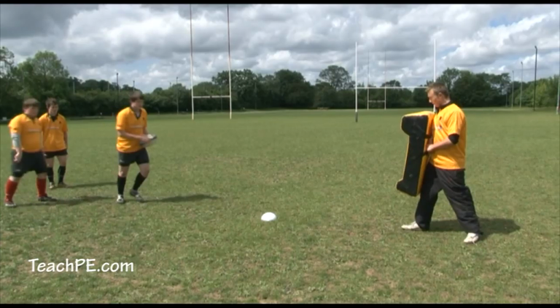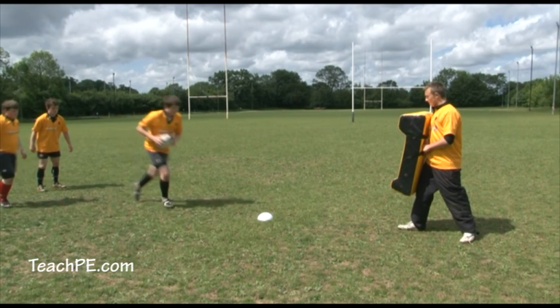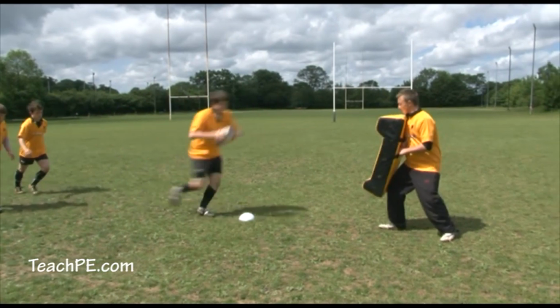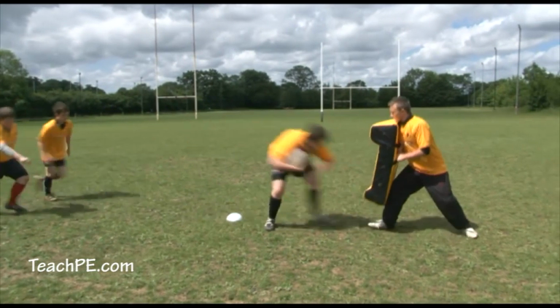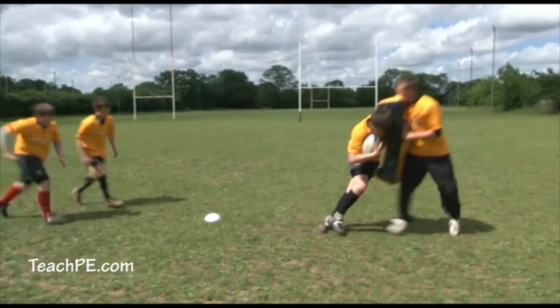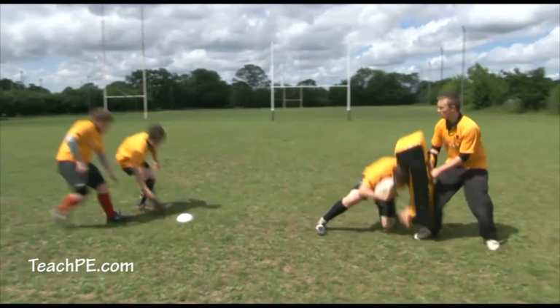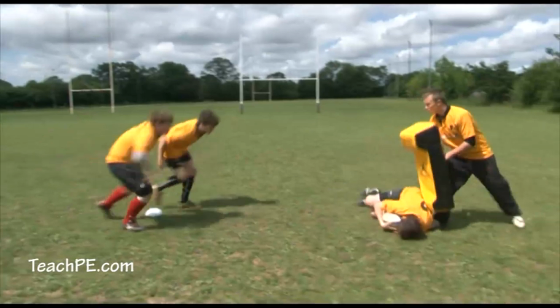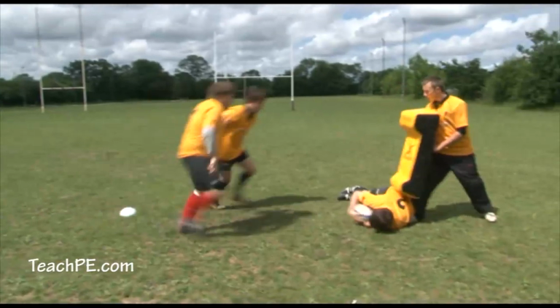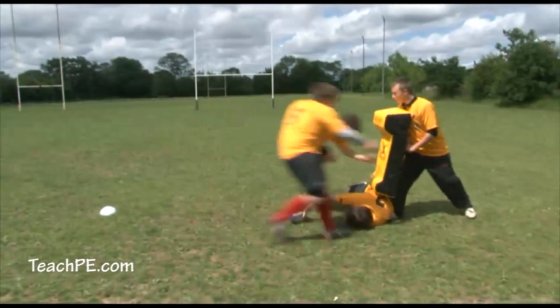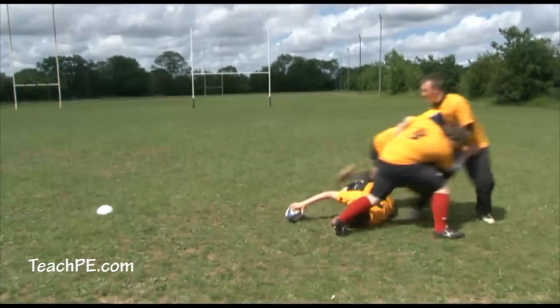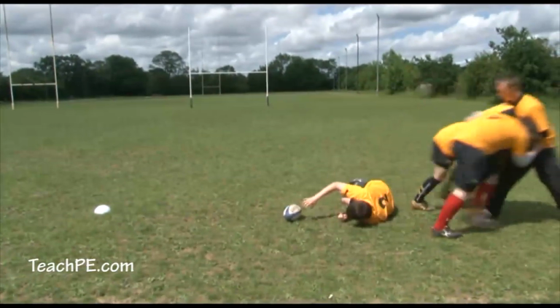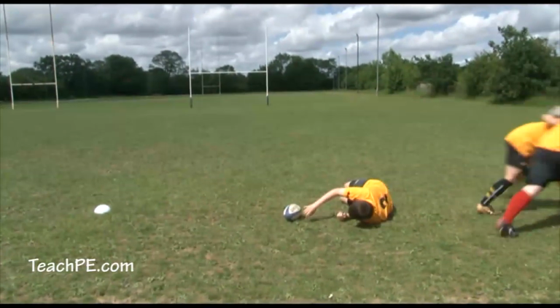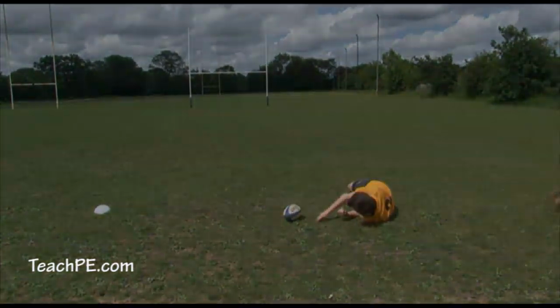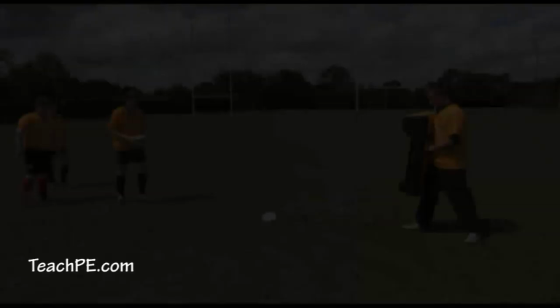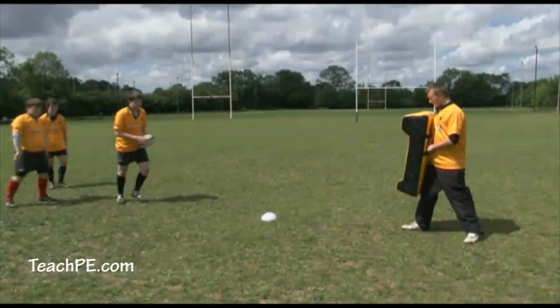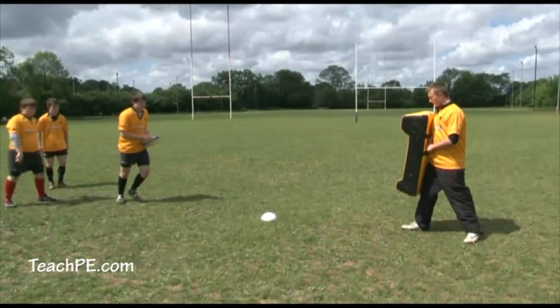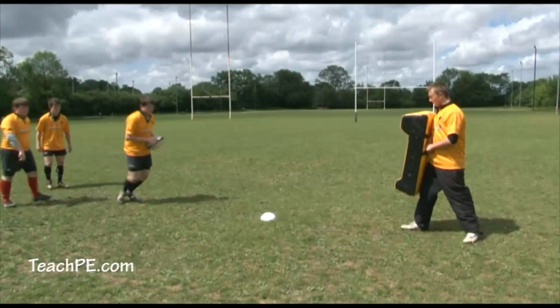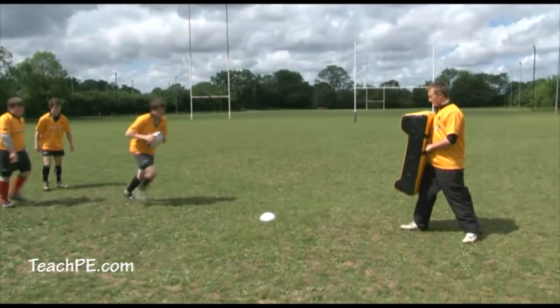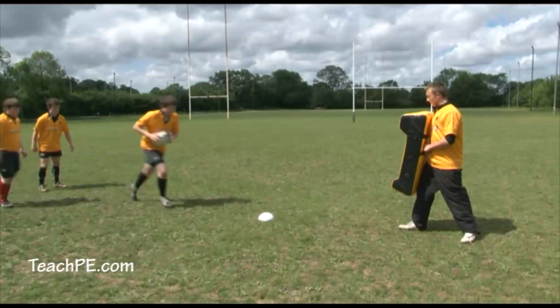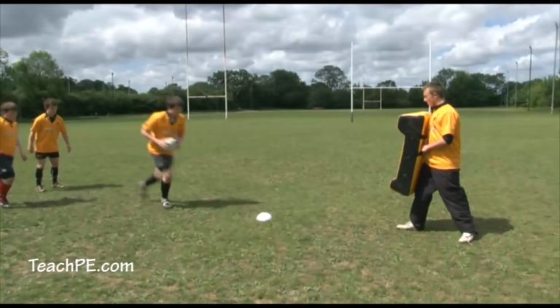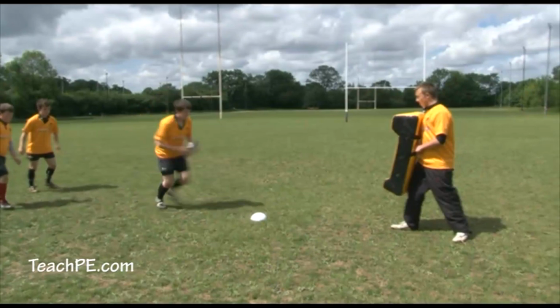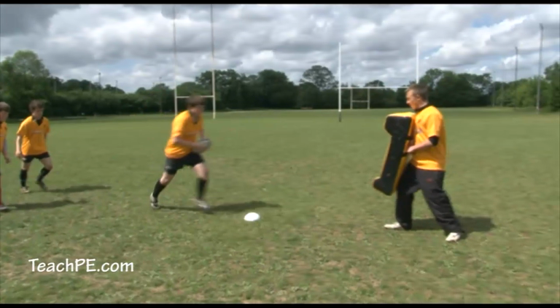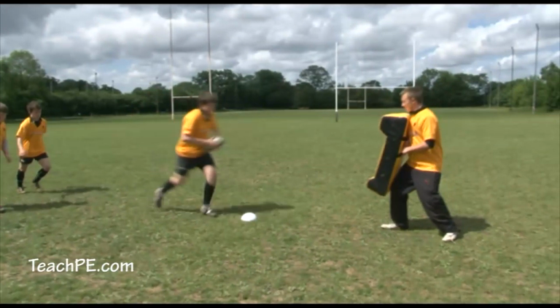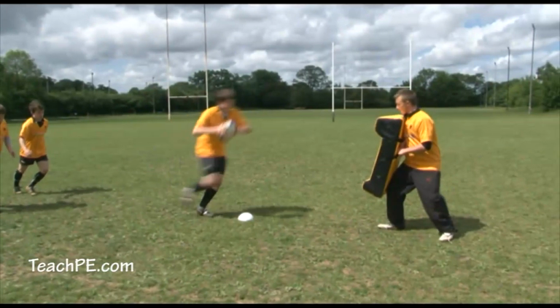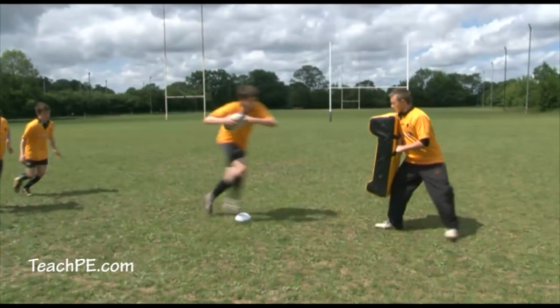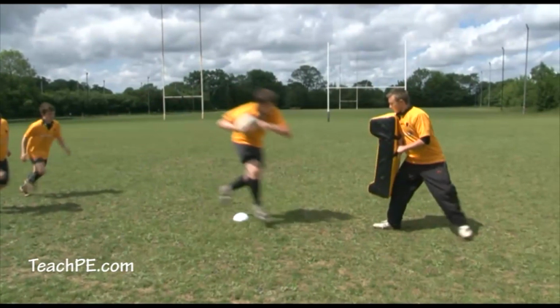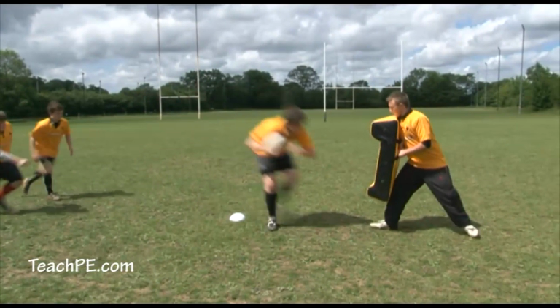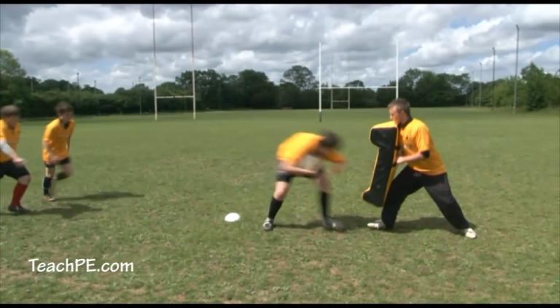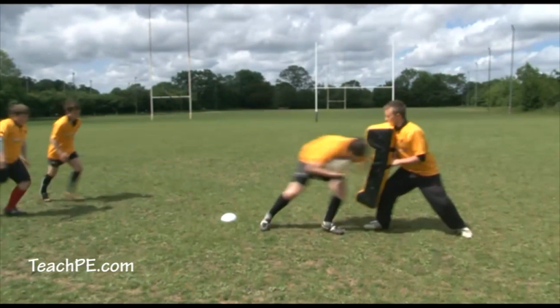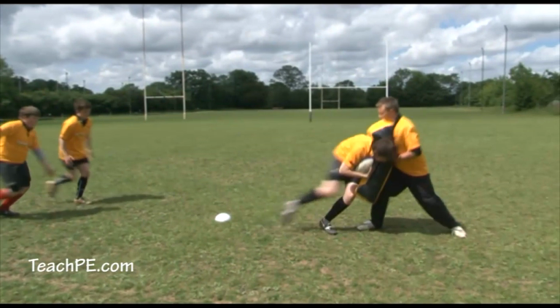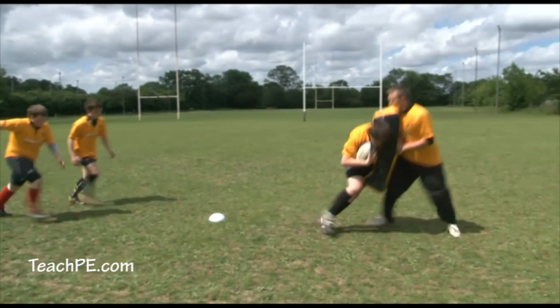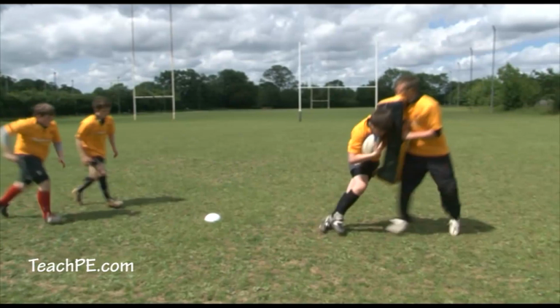This video shows a further regression of the ruck situation. The ball carrier is doing exactly the same technique as shown before, taking the ball into contact with the ball away from contact, falling to the ground and presenting the ball.